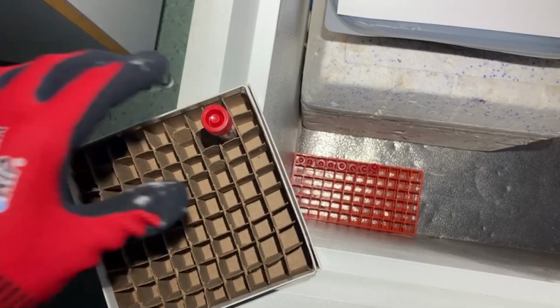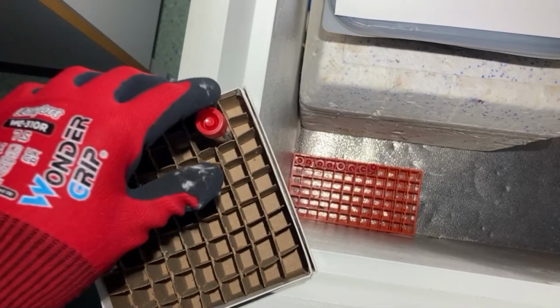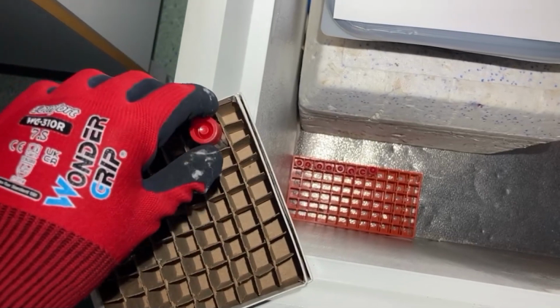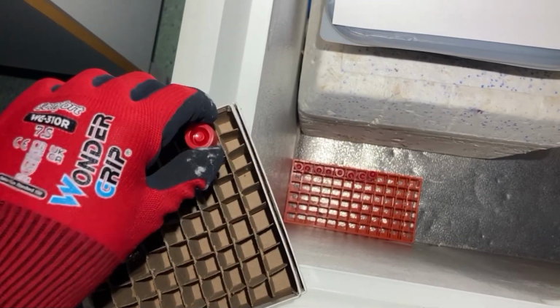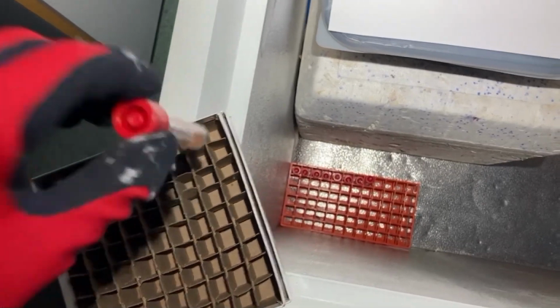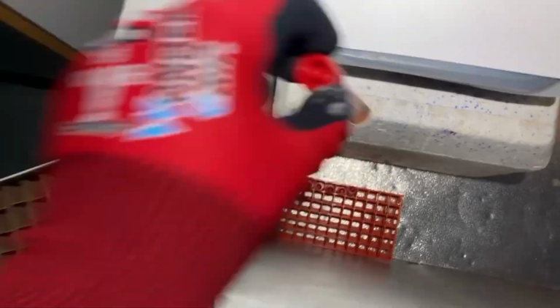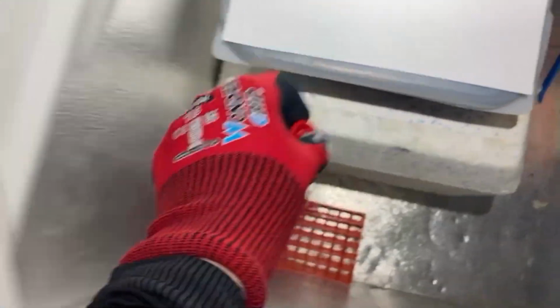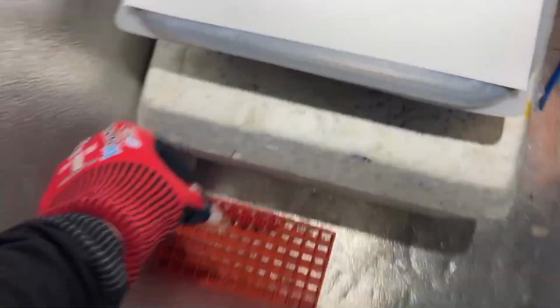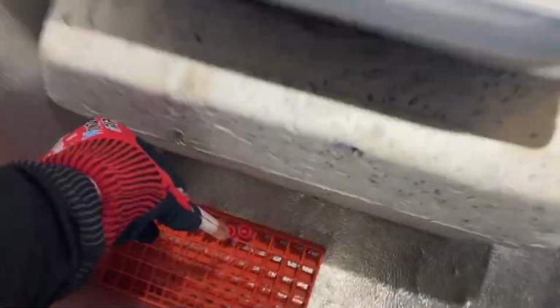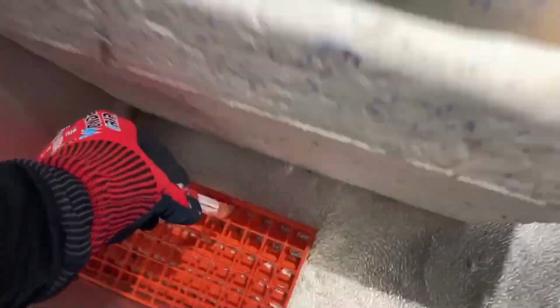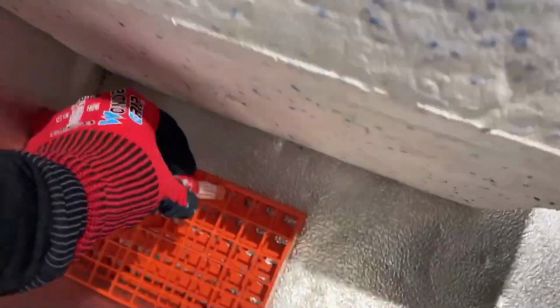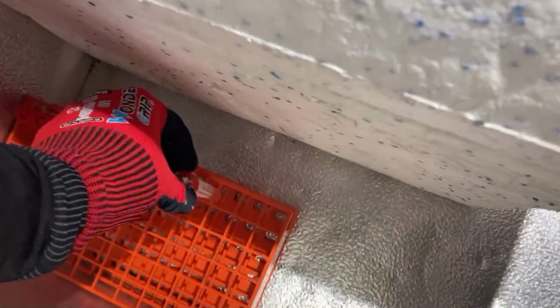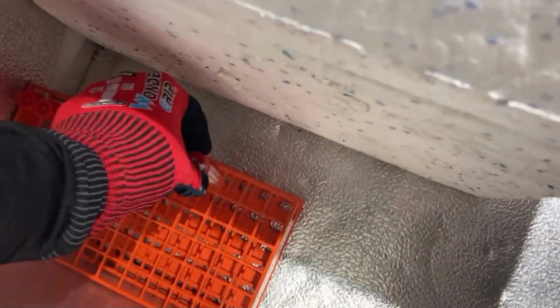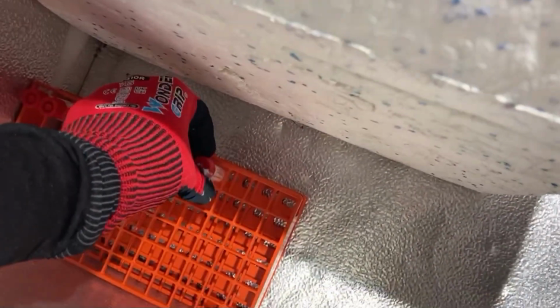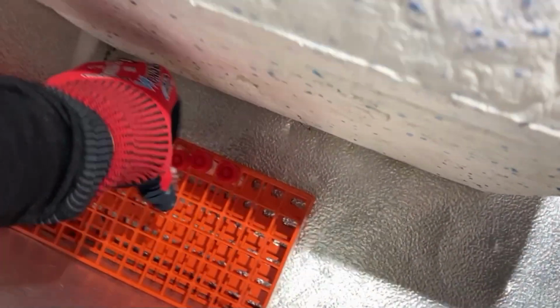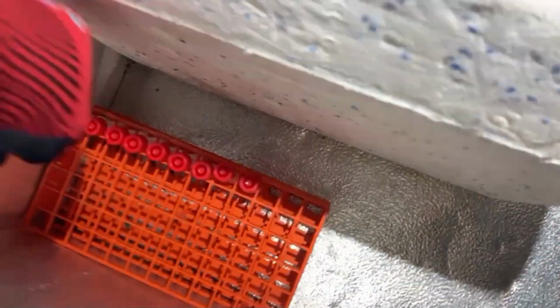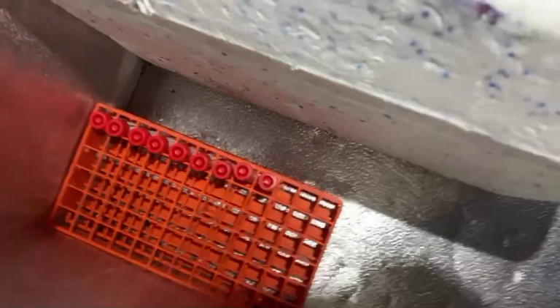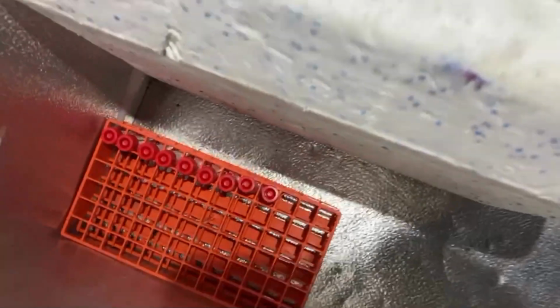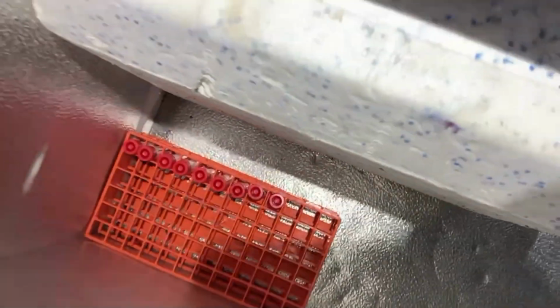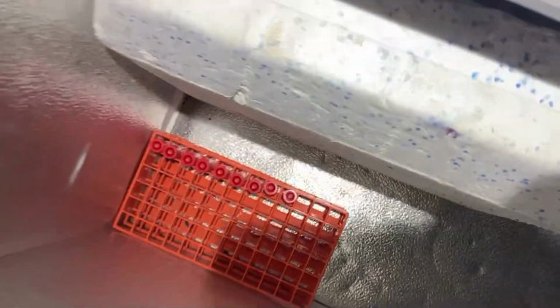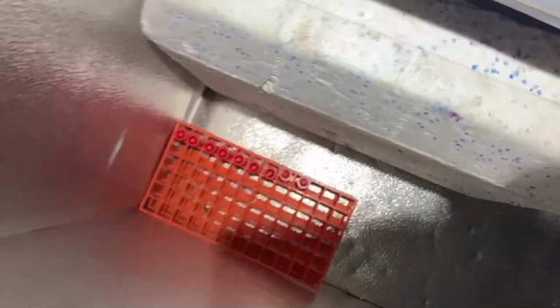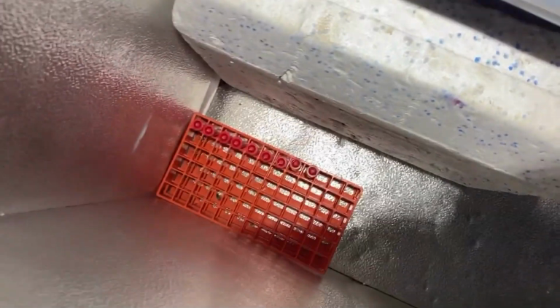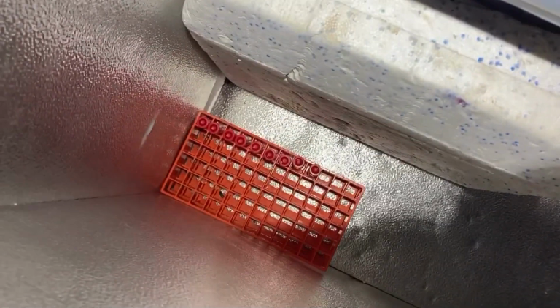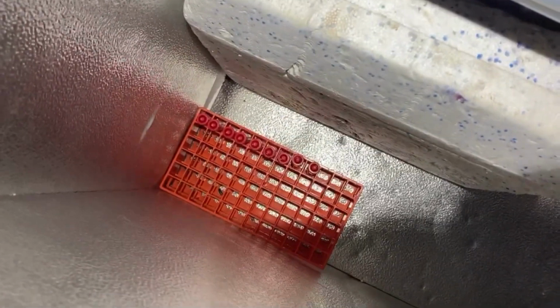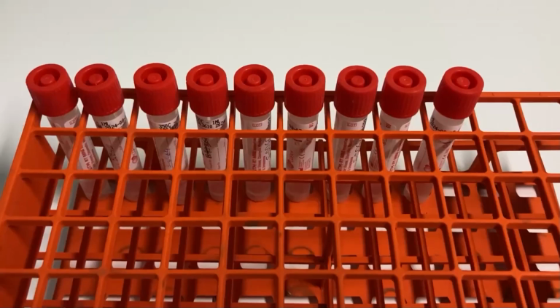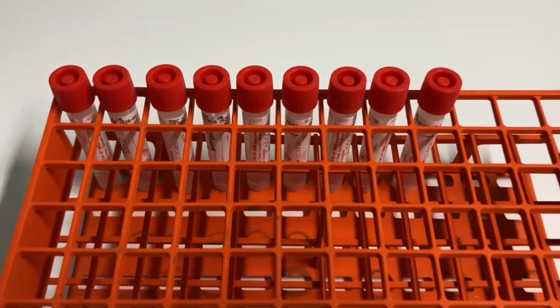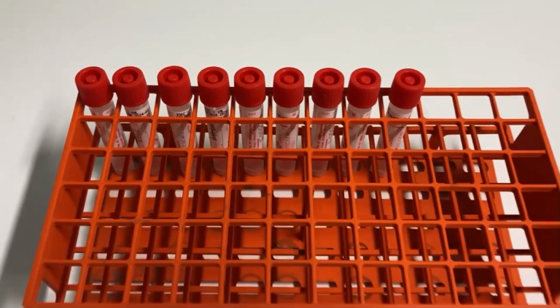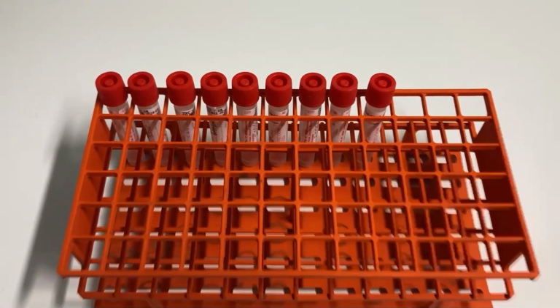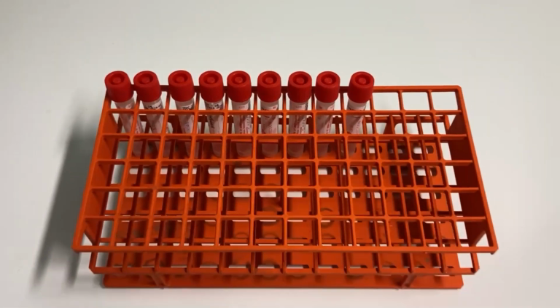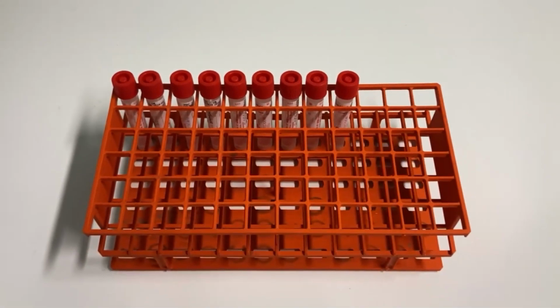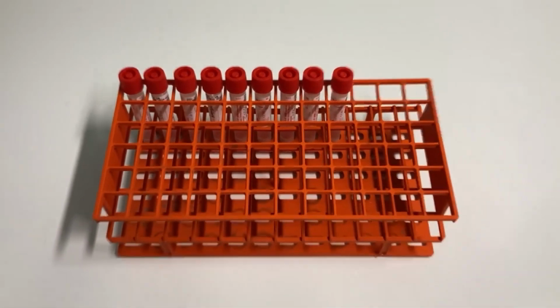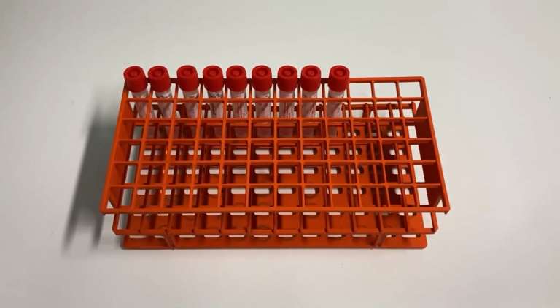After fieldwork, we take the saliva samples back to the lab, where they are frozen at minus 20 degrees Celsius. They will later be checked for hantavirus.